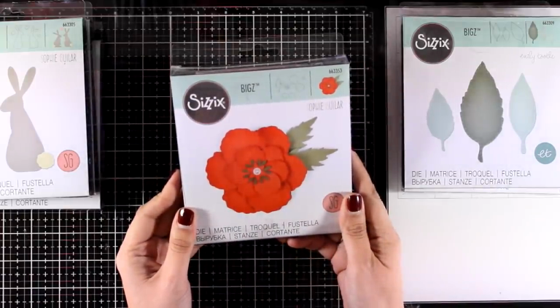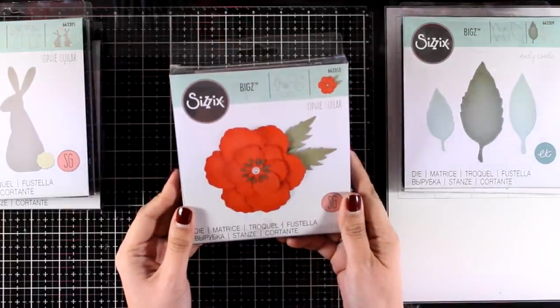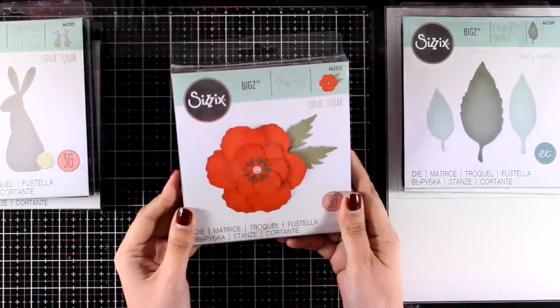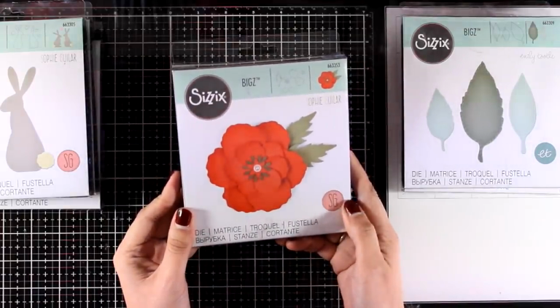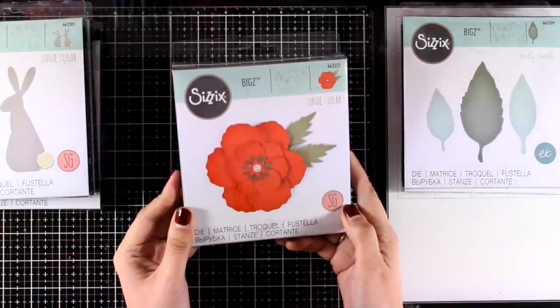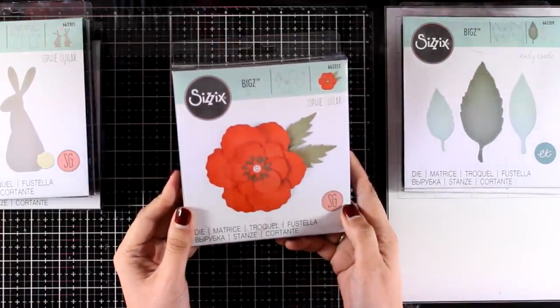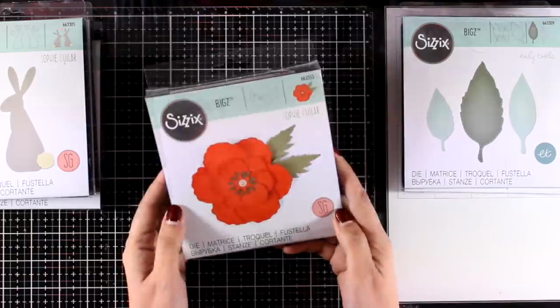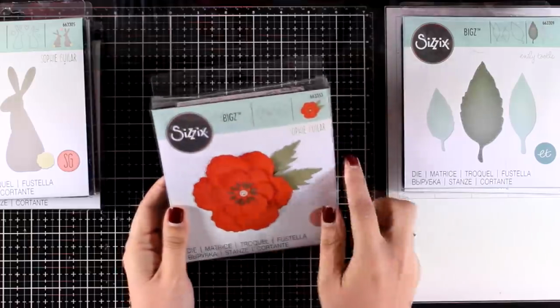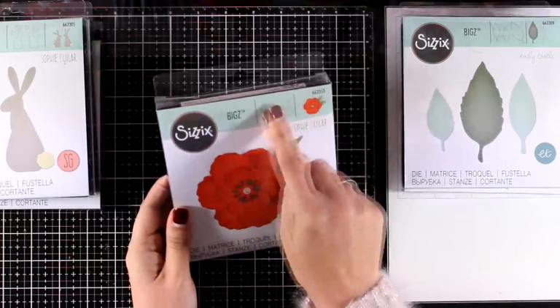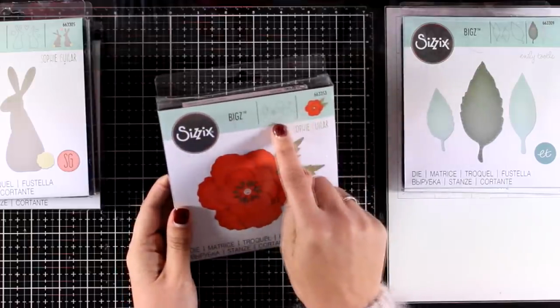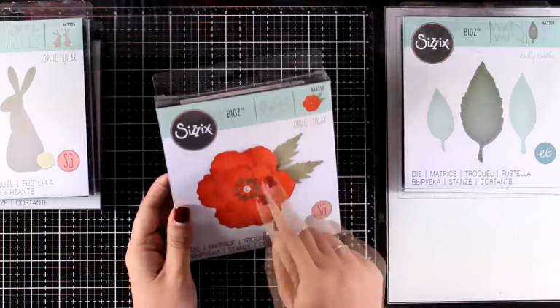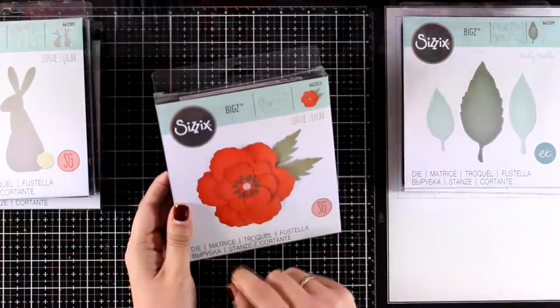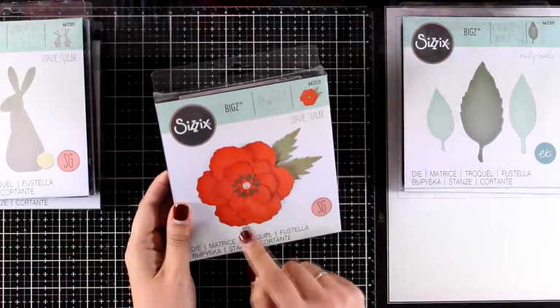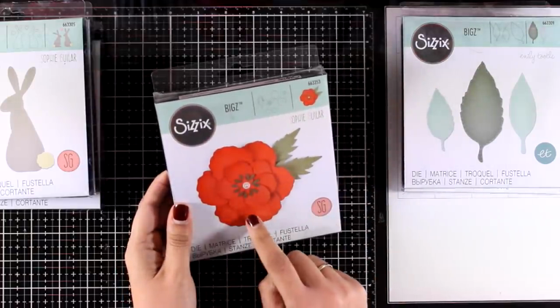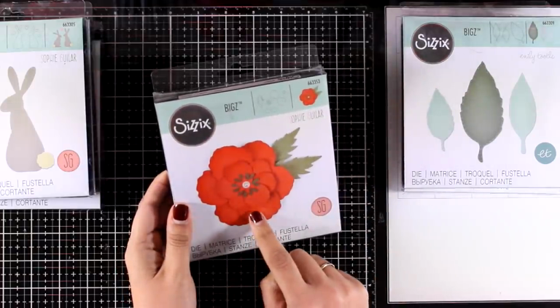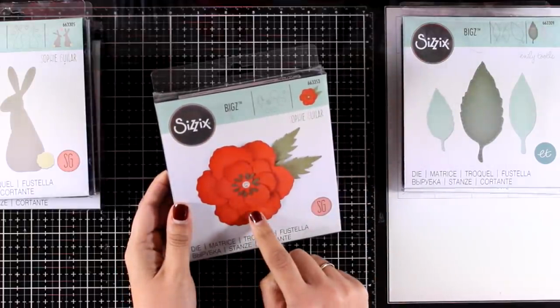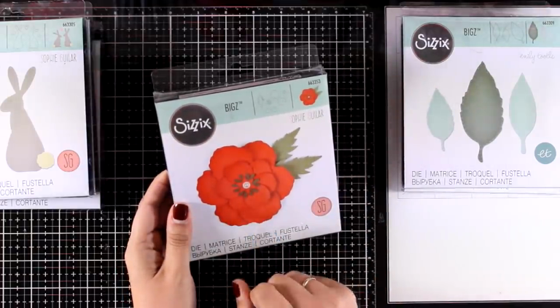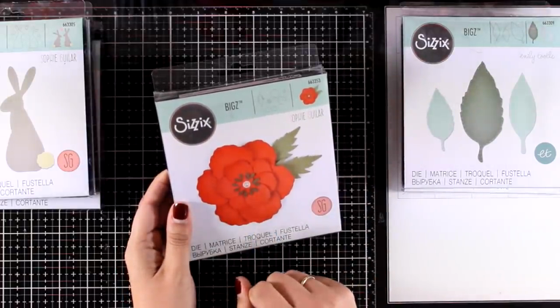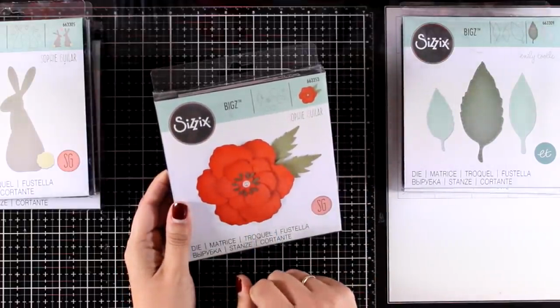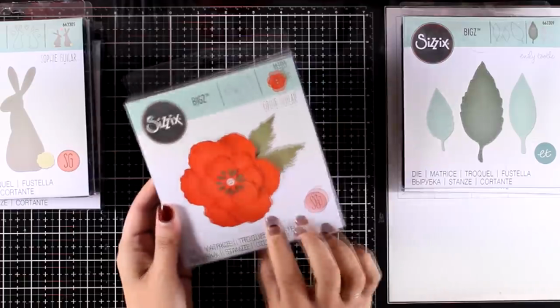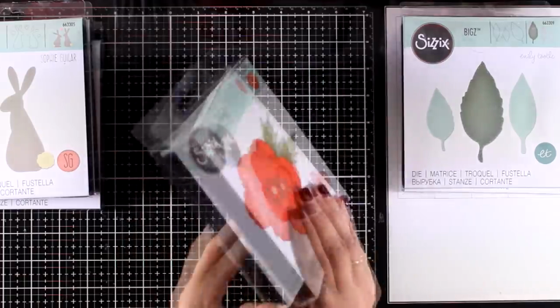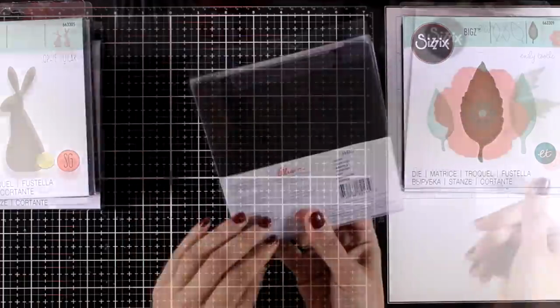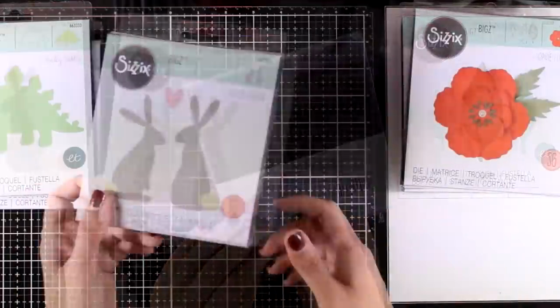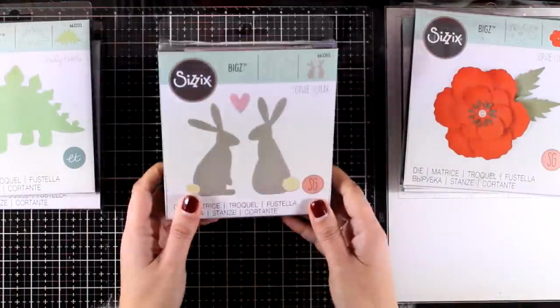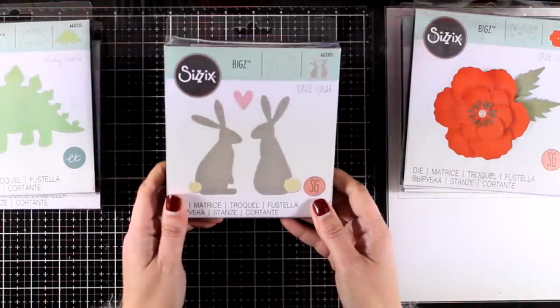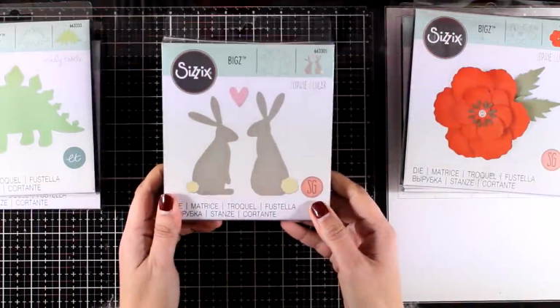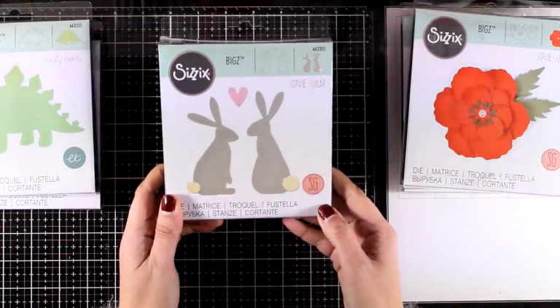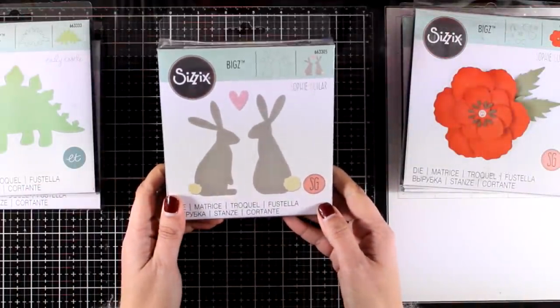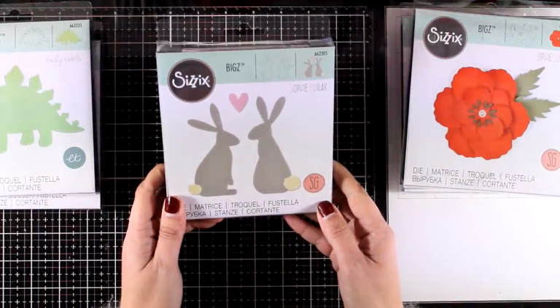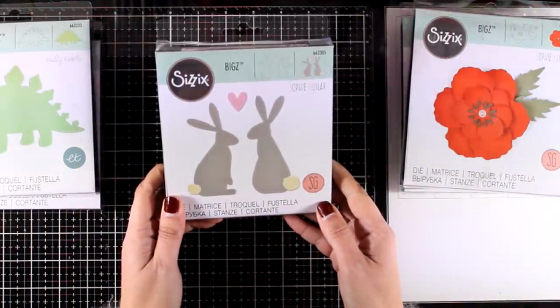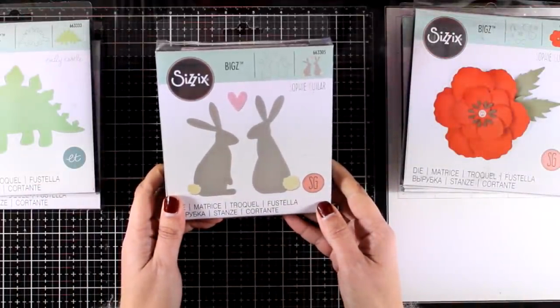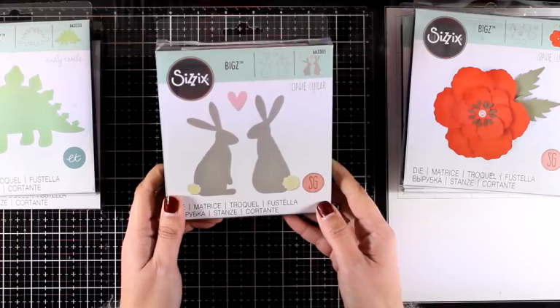Now this is a lovely one — it's called Poppy, and it gives you many layers that you can stack one on top of the other to create a really dimensional poppy.